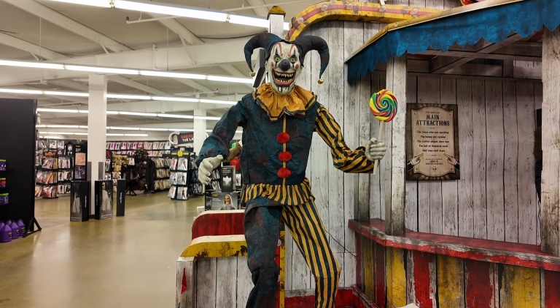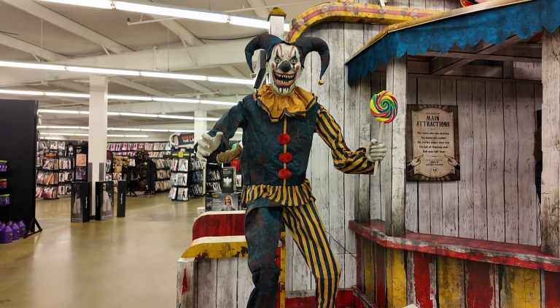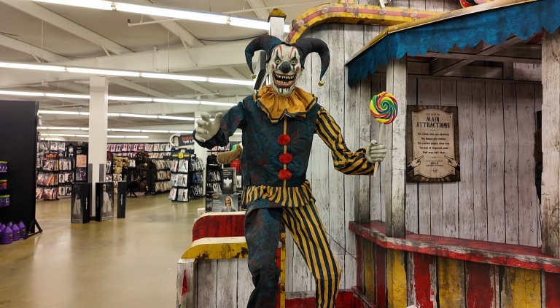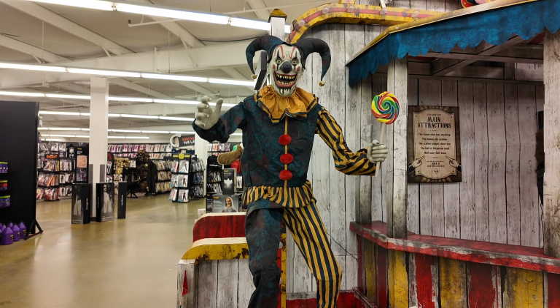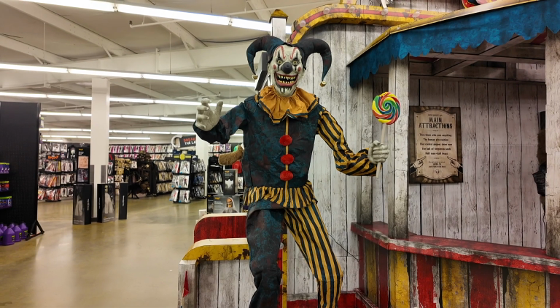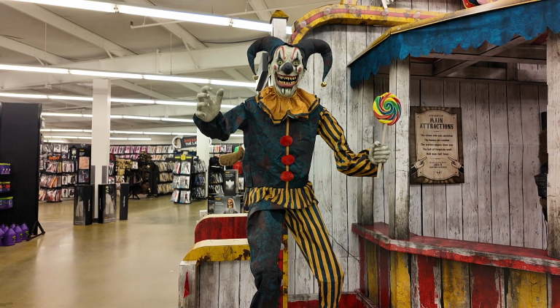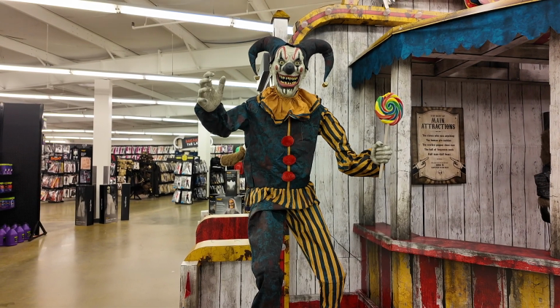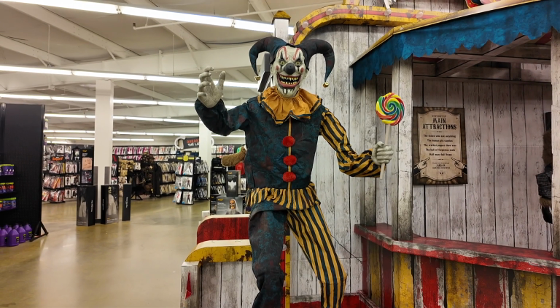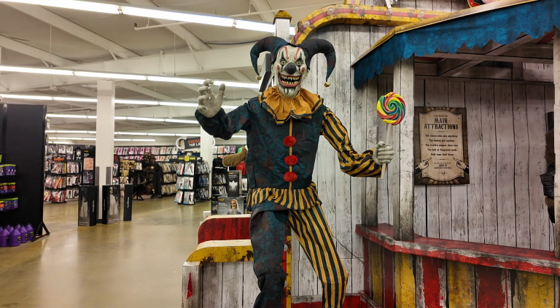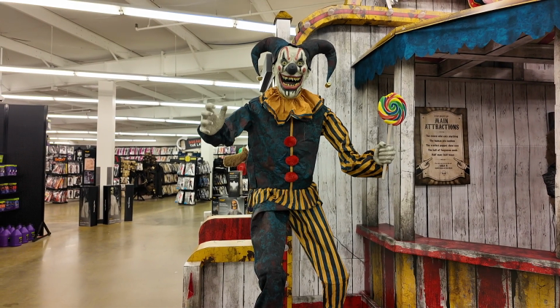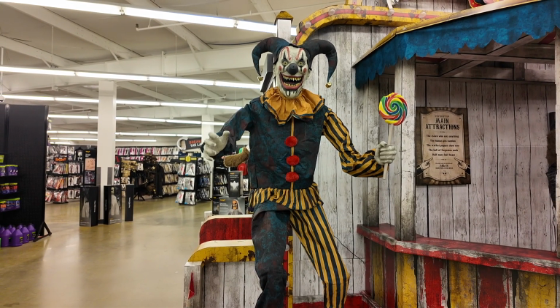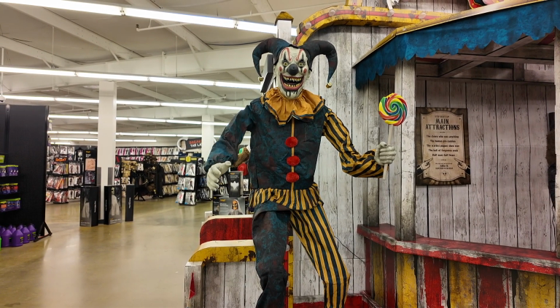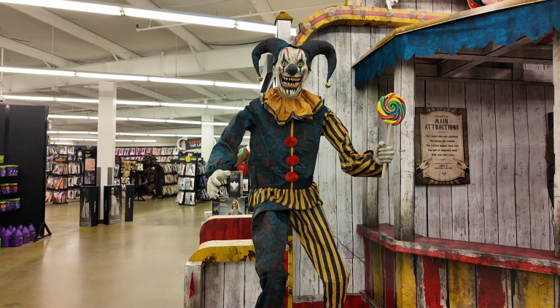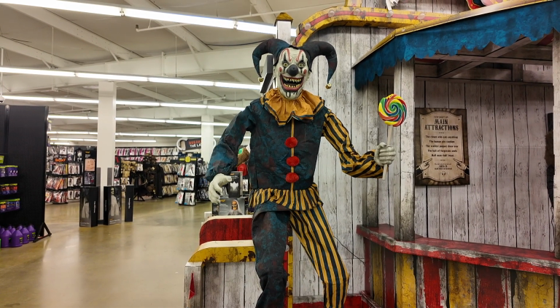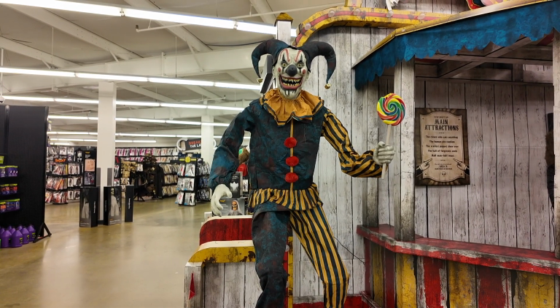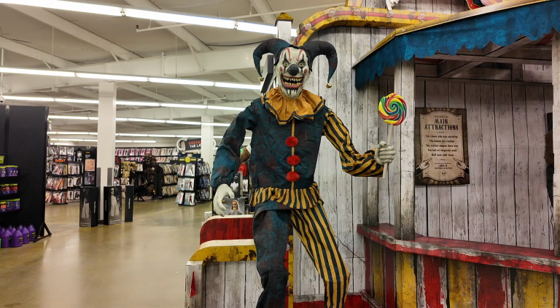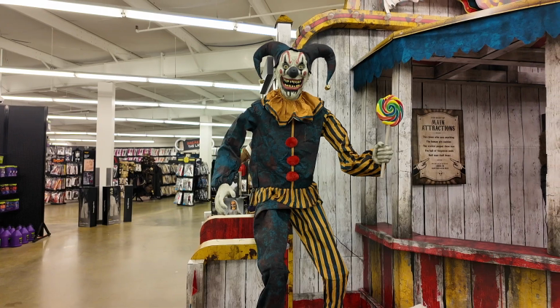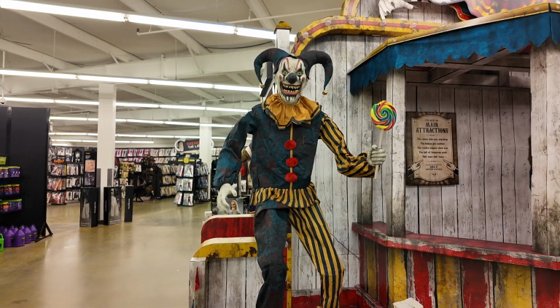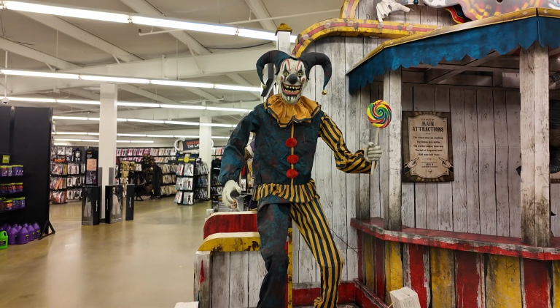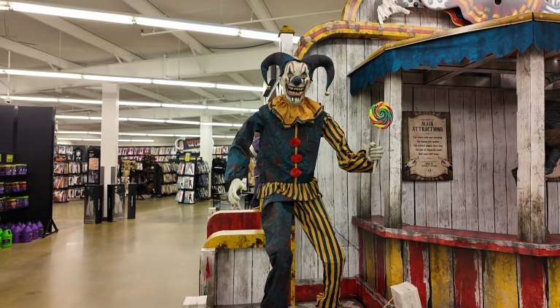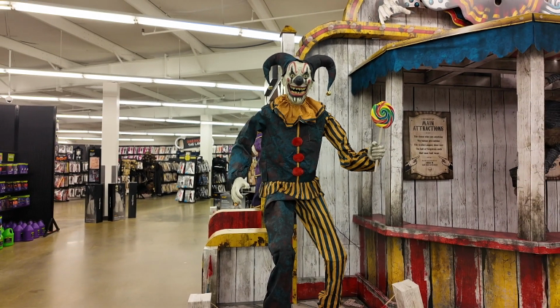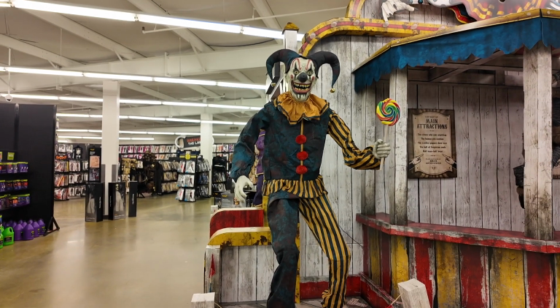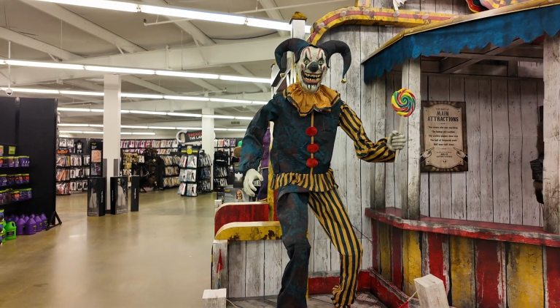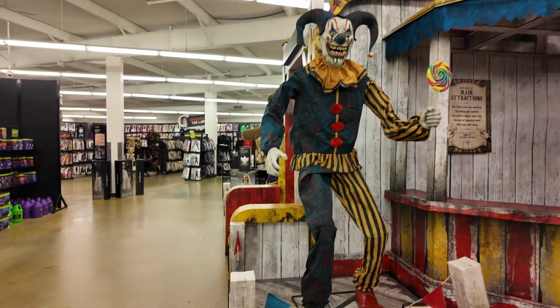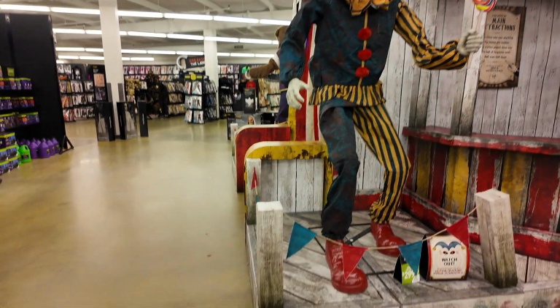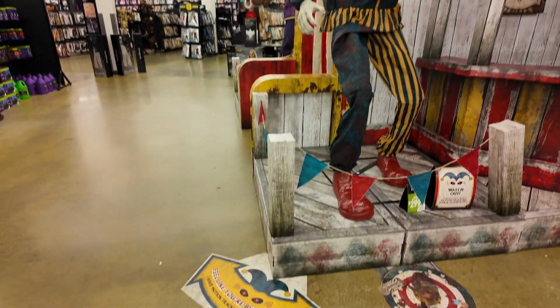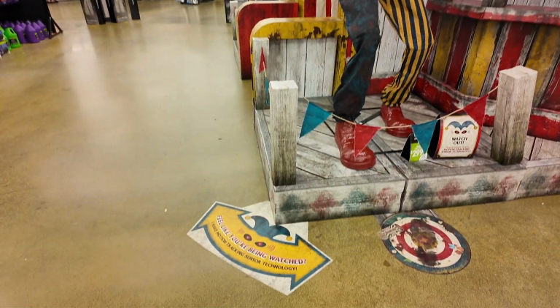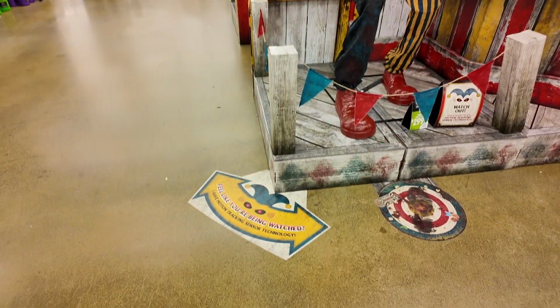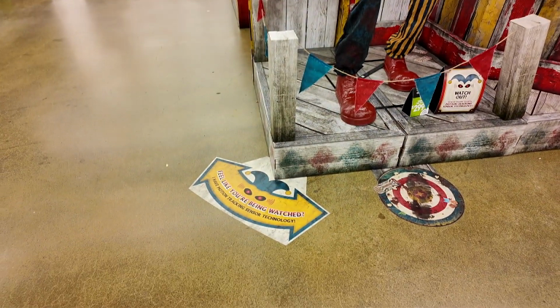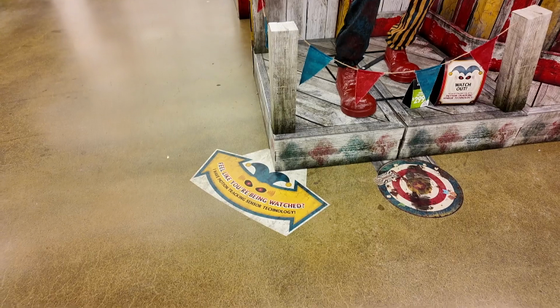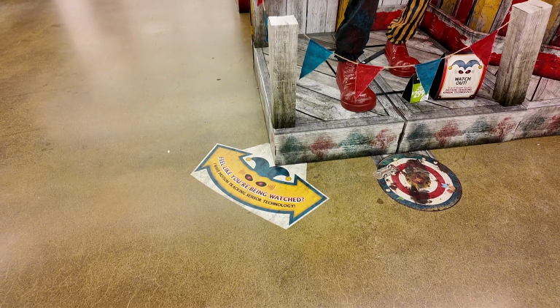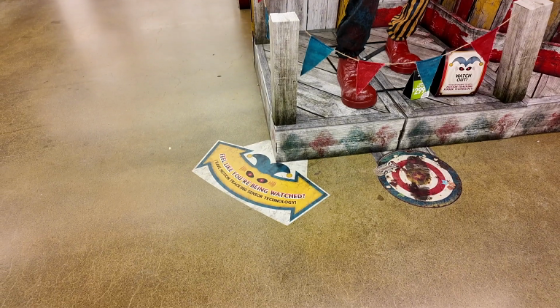This guy has motion tracking sensor technology — feel like you're being watched.